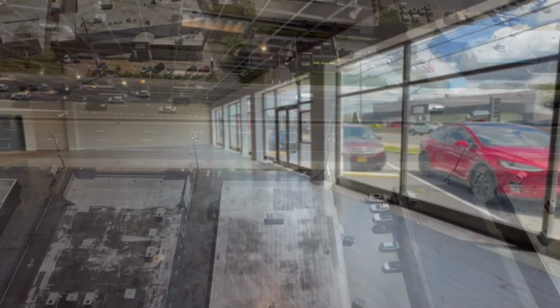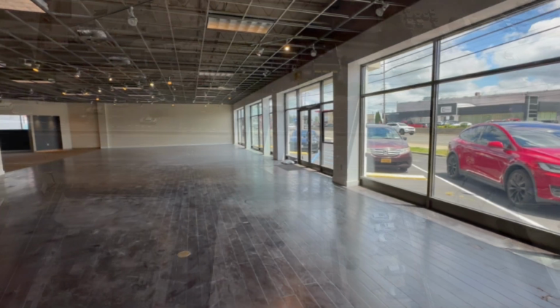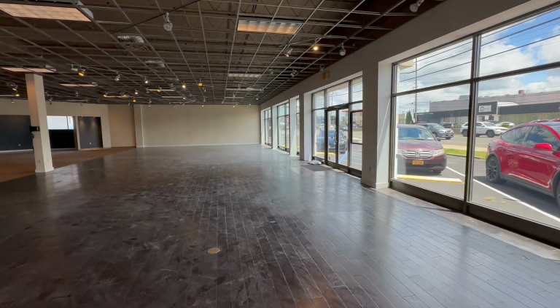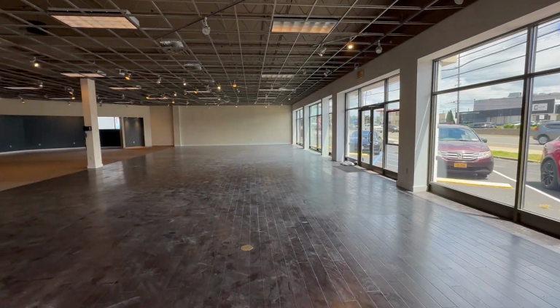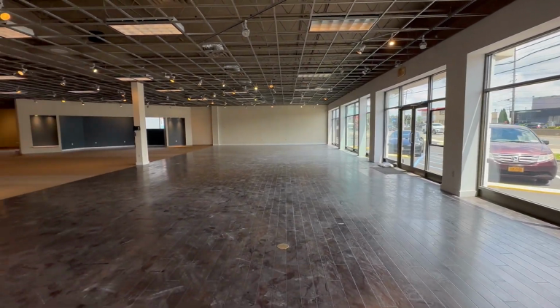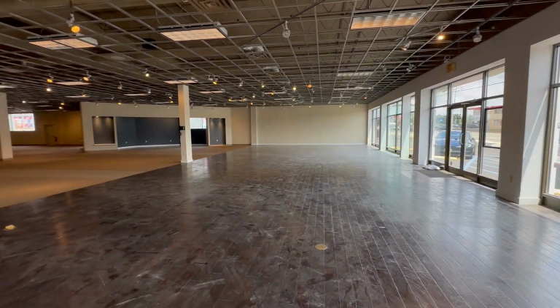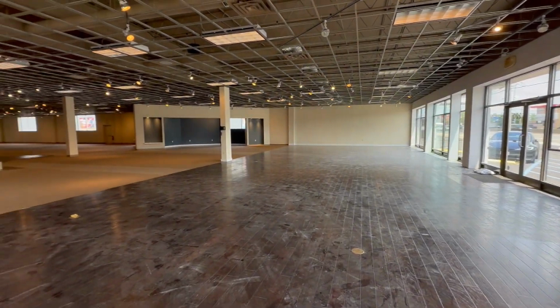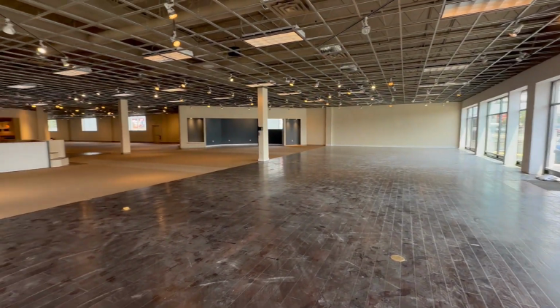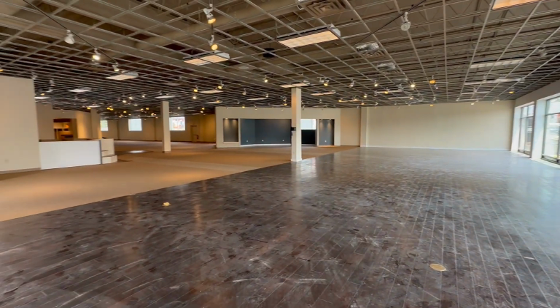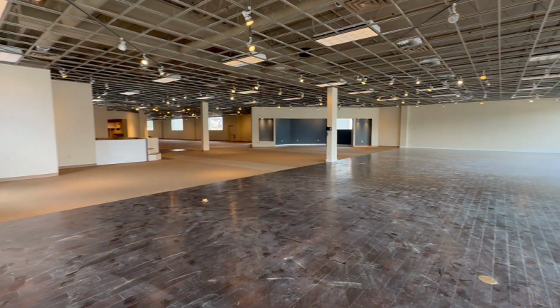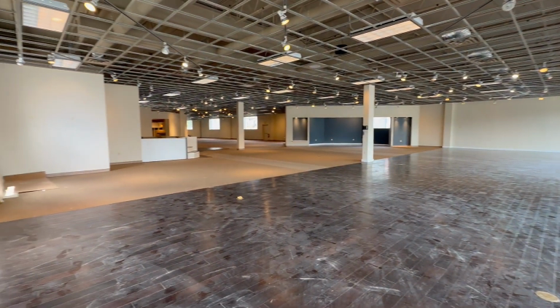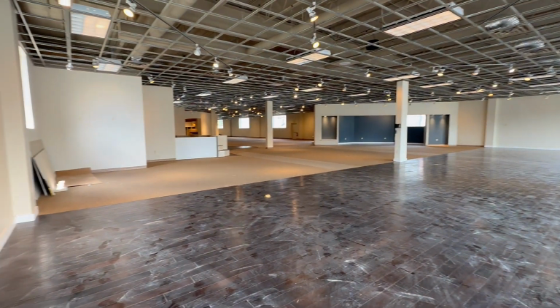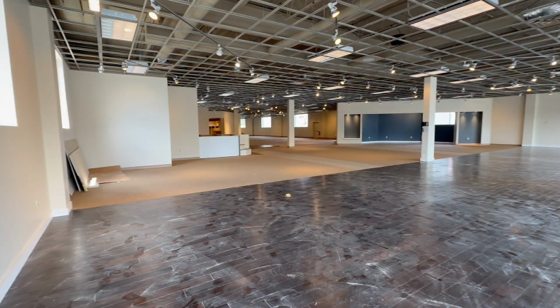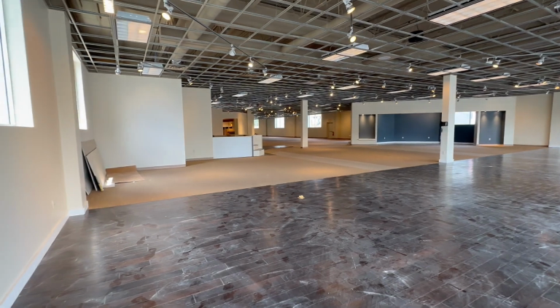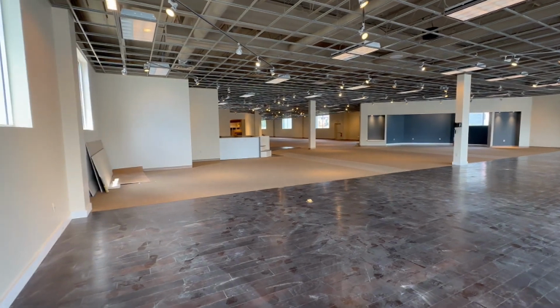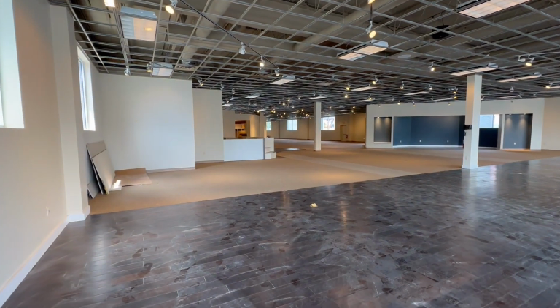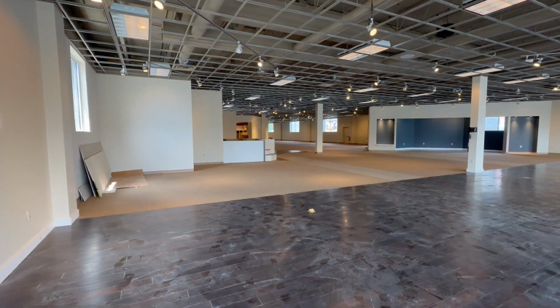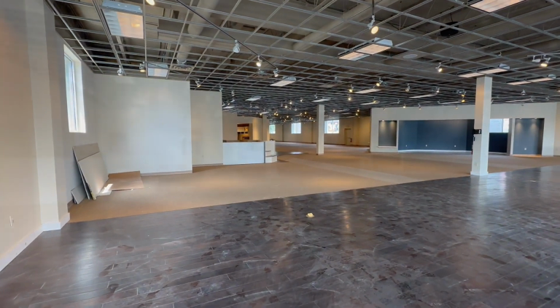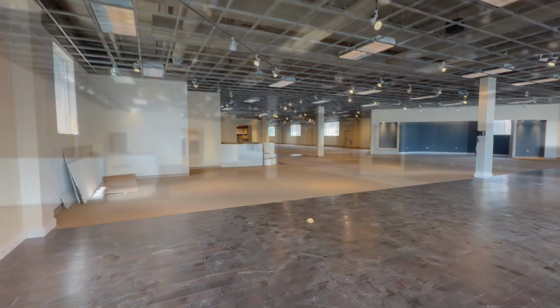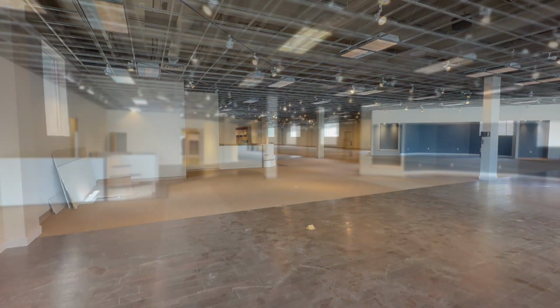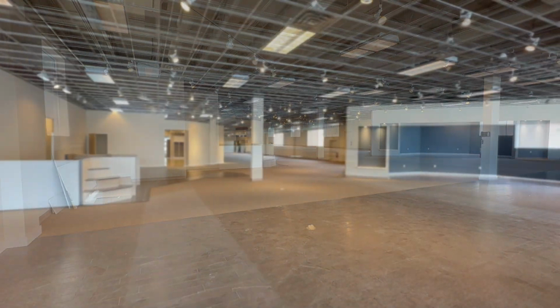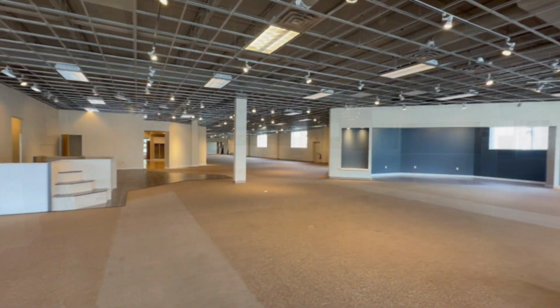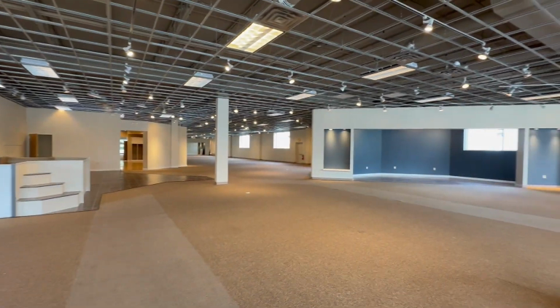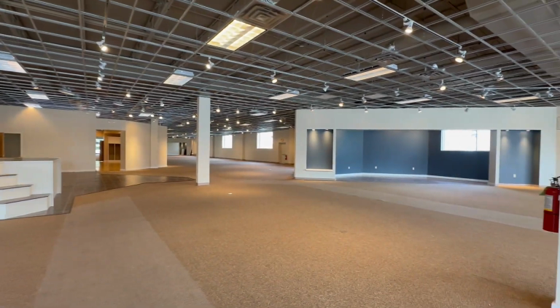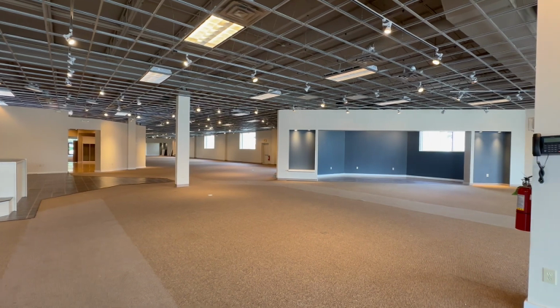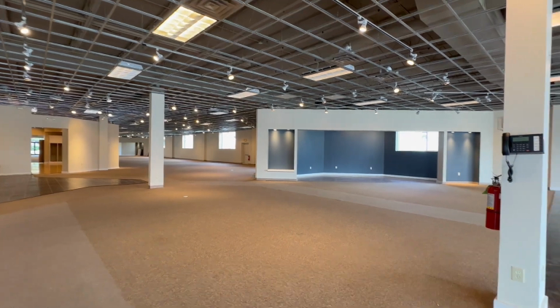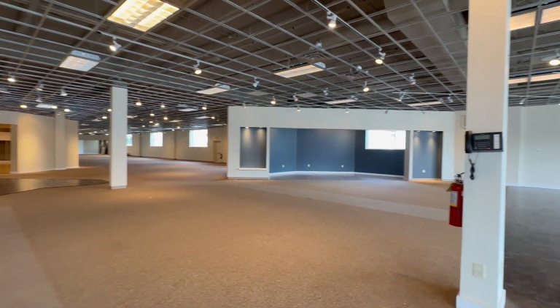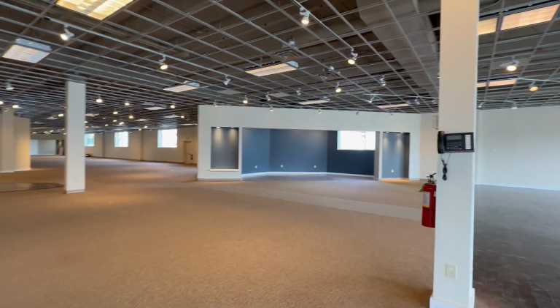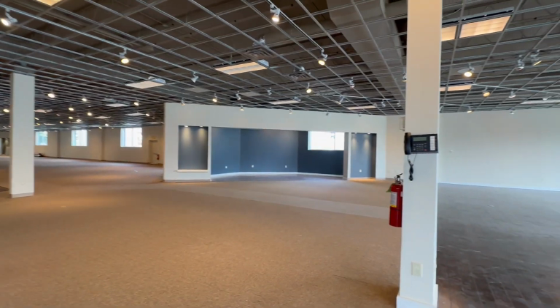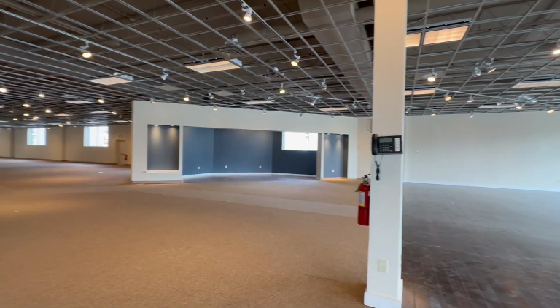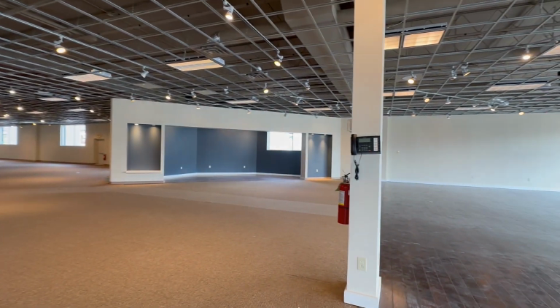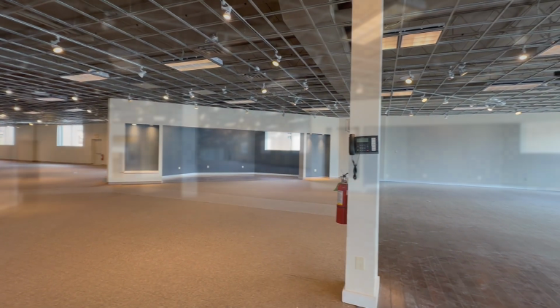Currently it is mostly wide open showrooms, although there are two small offices and restrooms on the perimeter. The building is fully air conditioned and has significant power if needed.